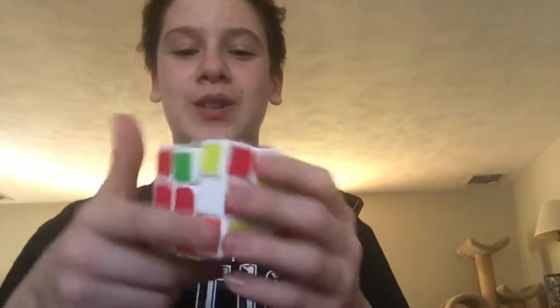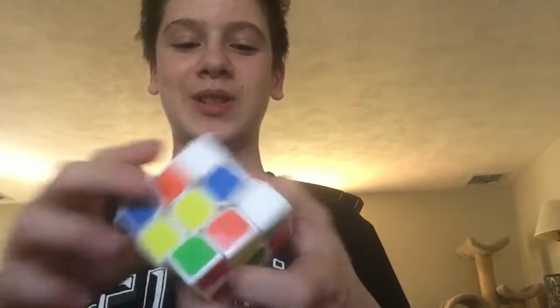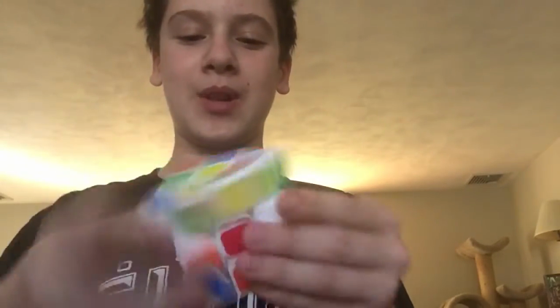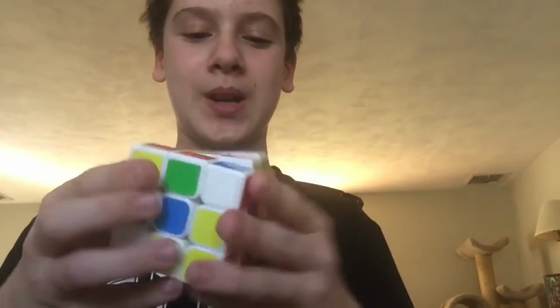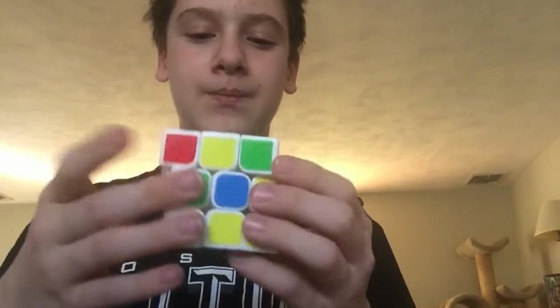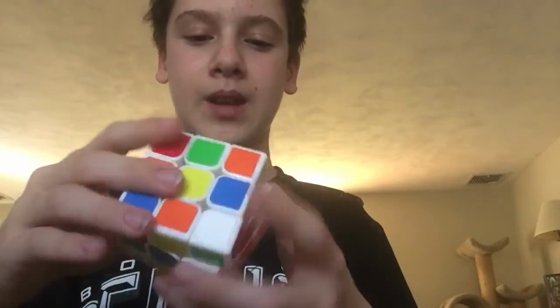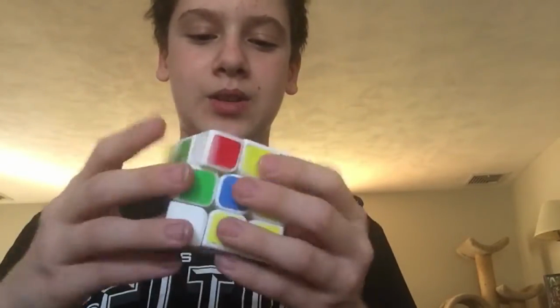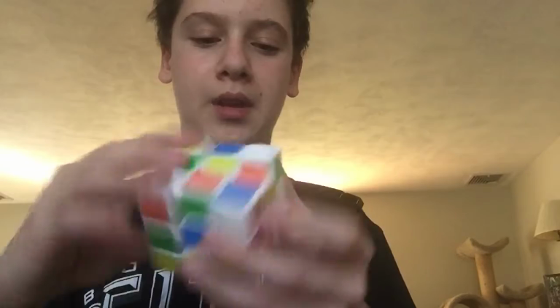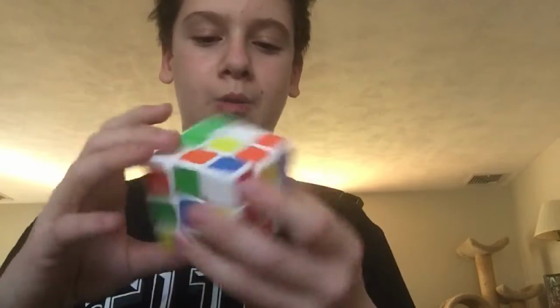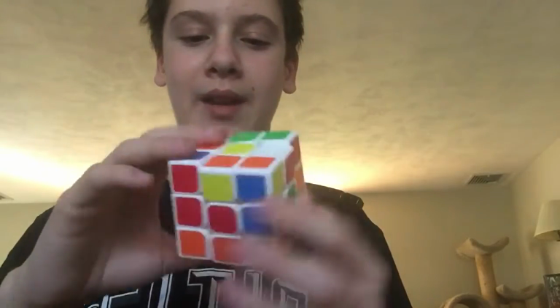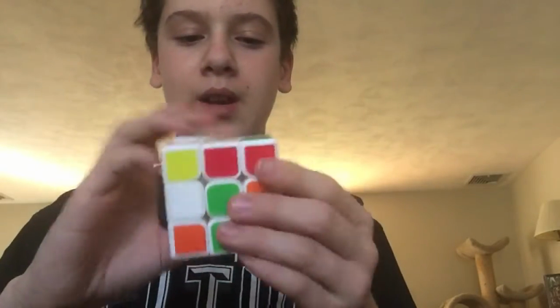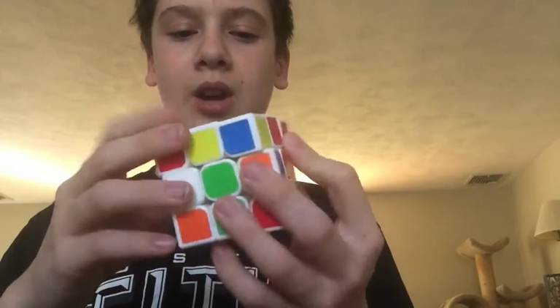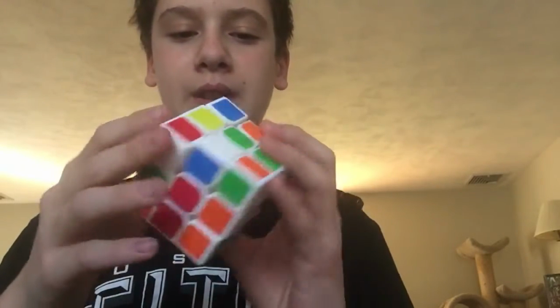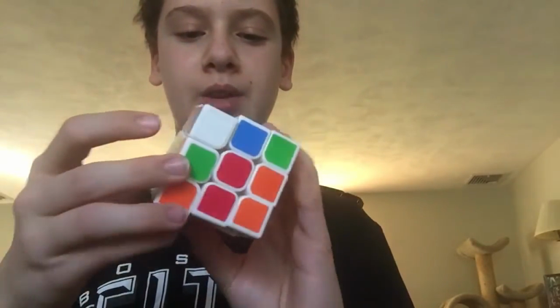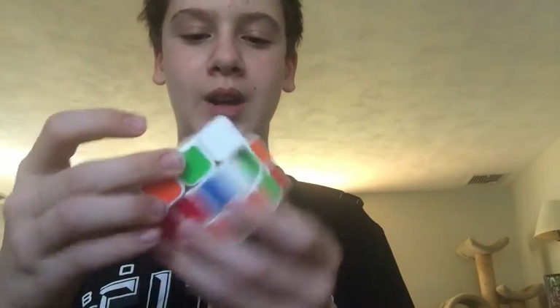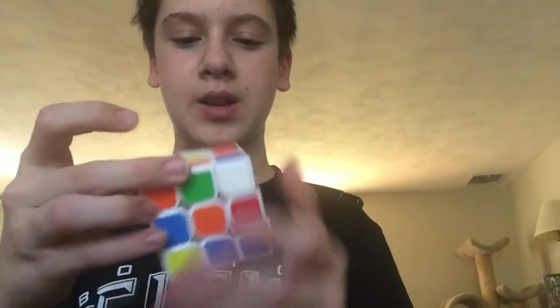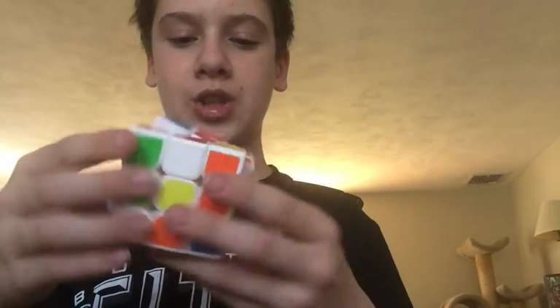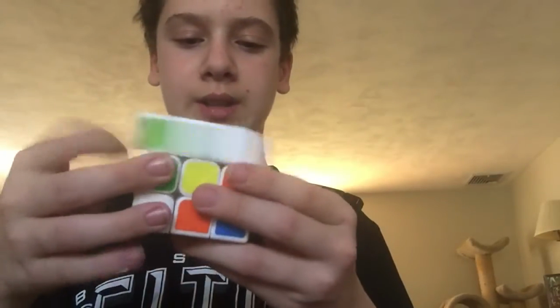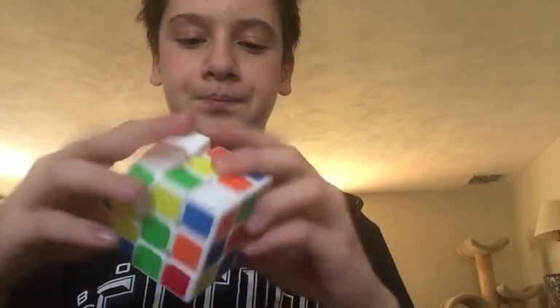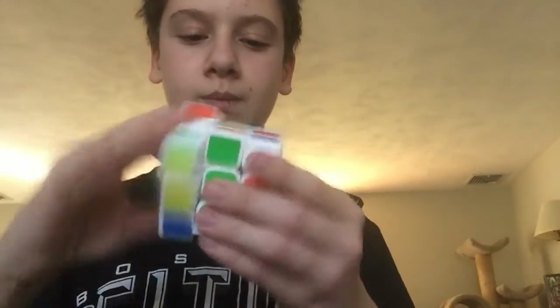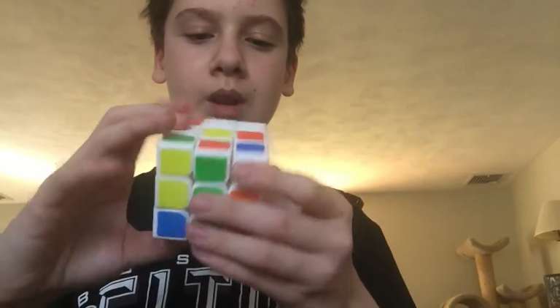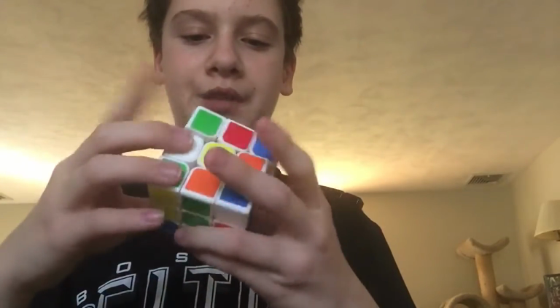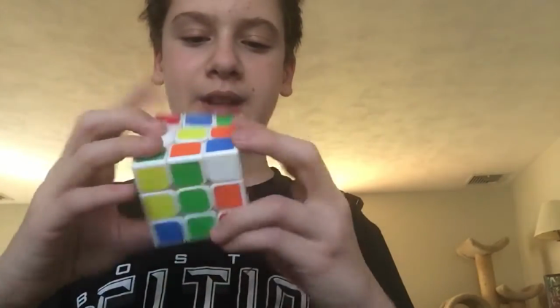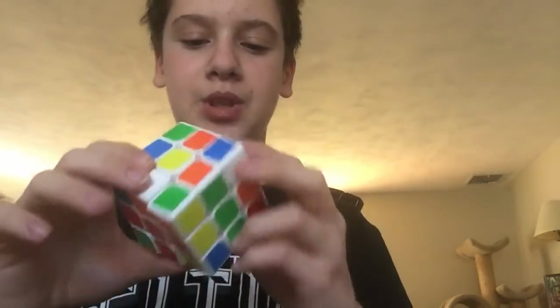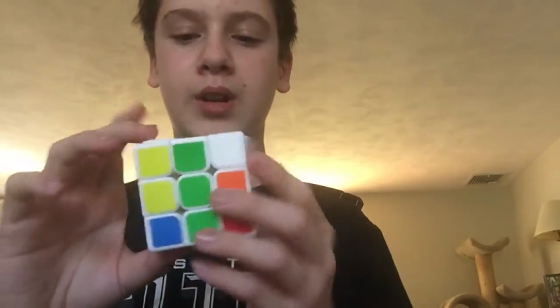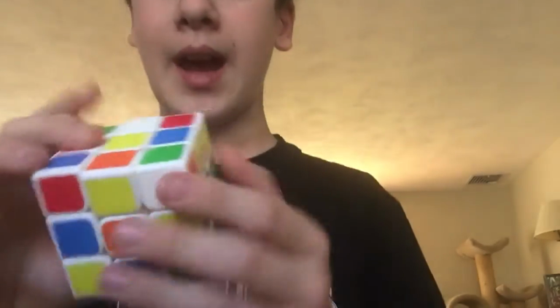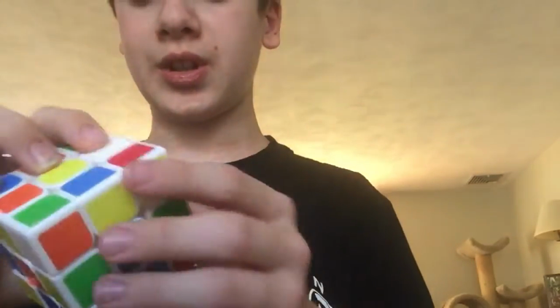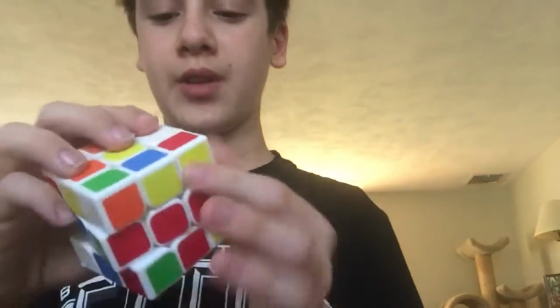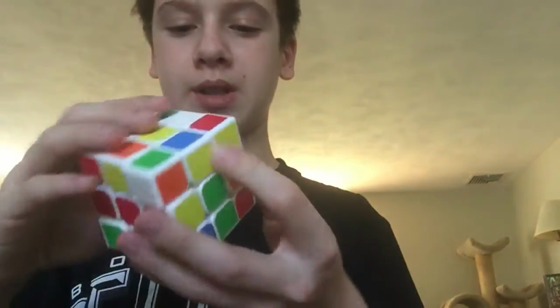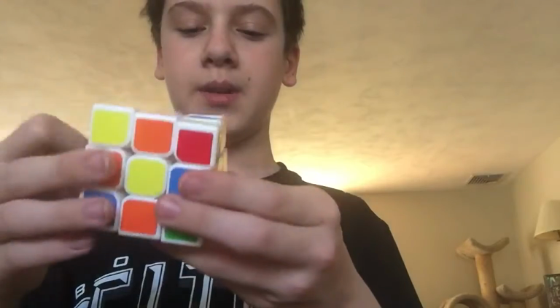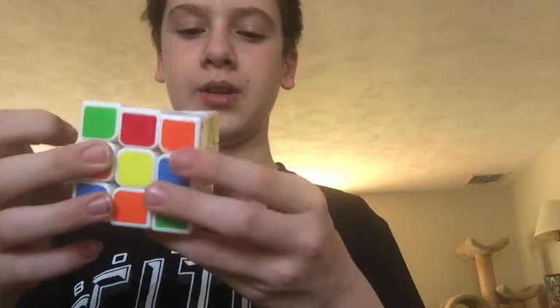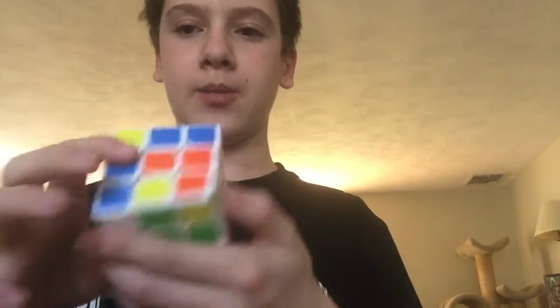The first thing I'm going to be doing is solving the white cross, which is the first step to actually solving a Rubik's Cube using the beginner method.